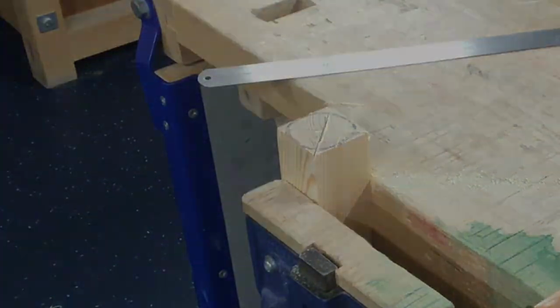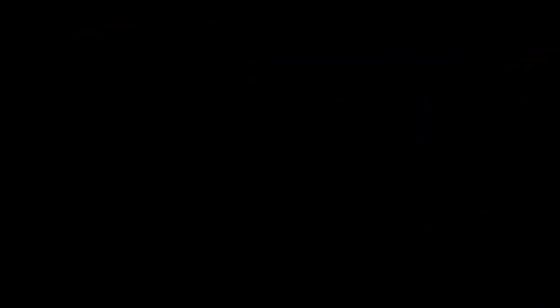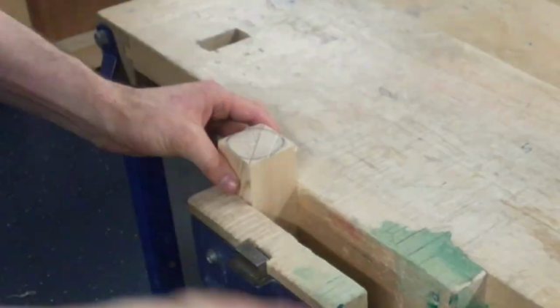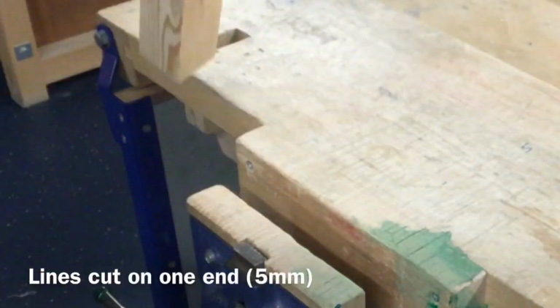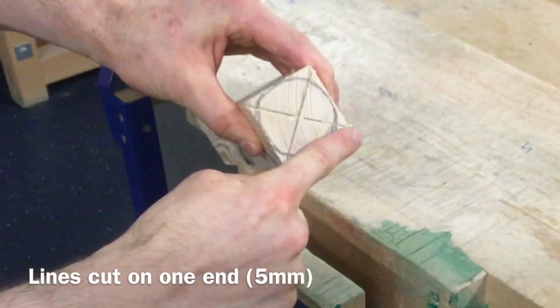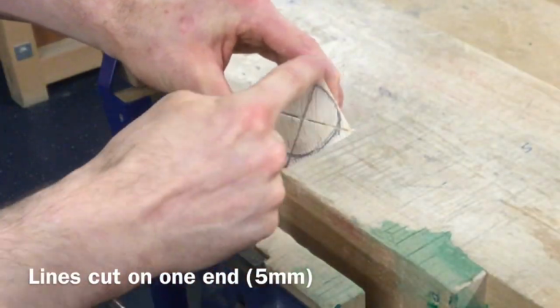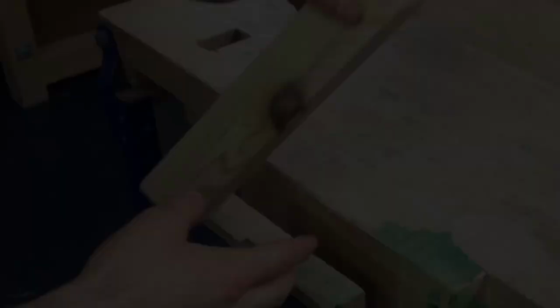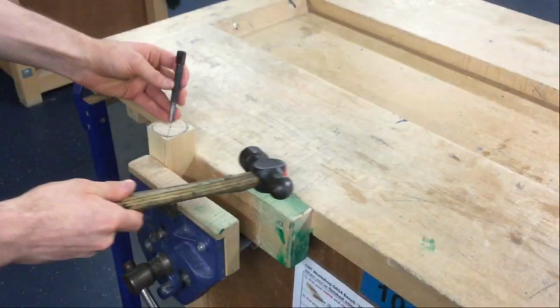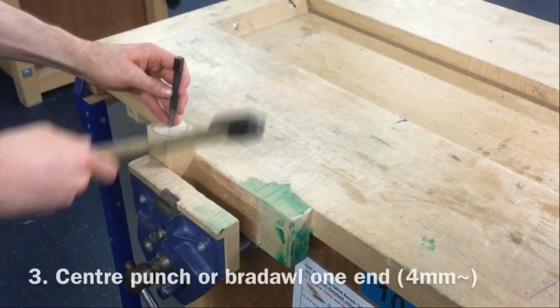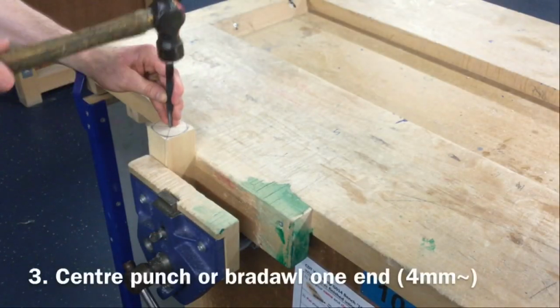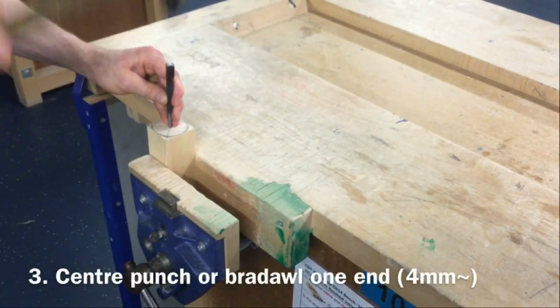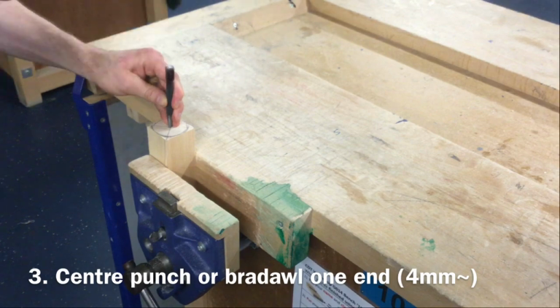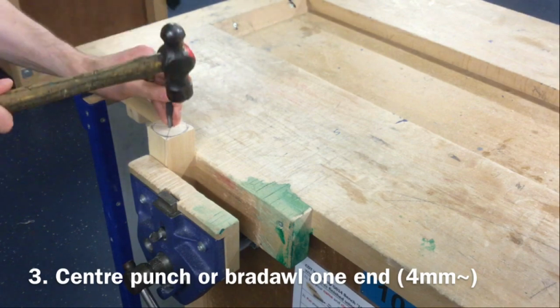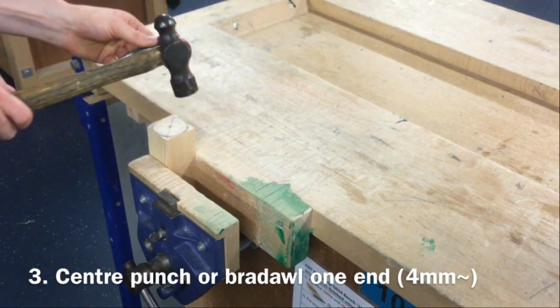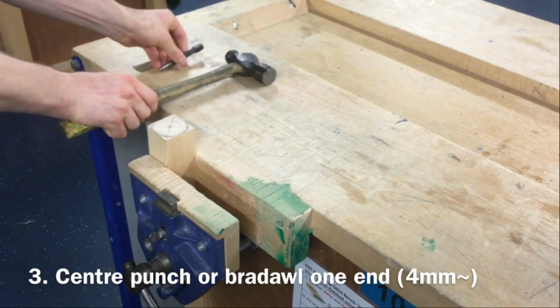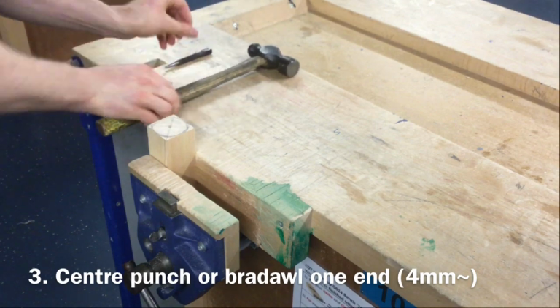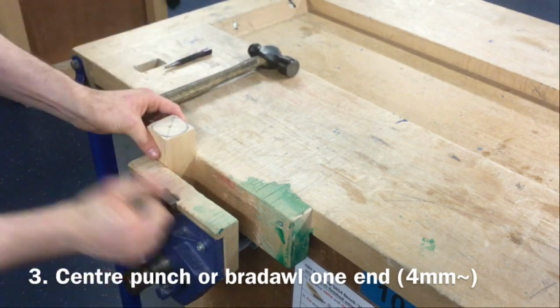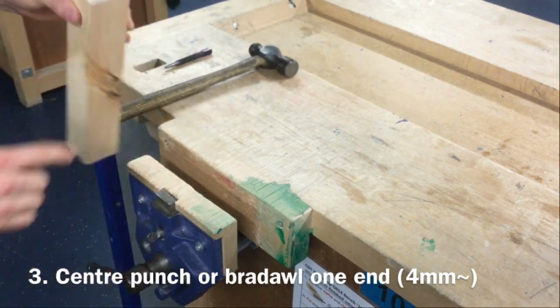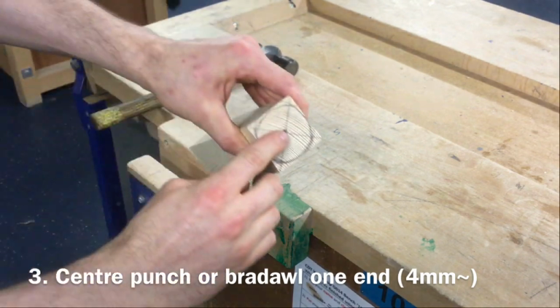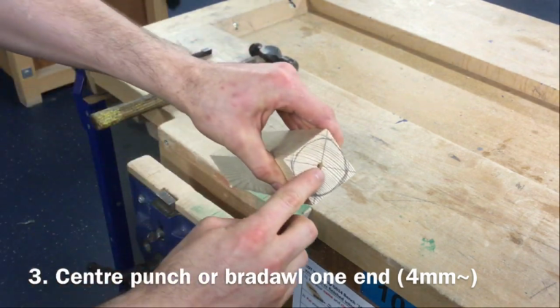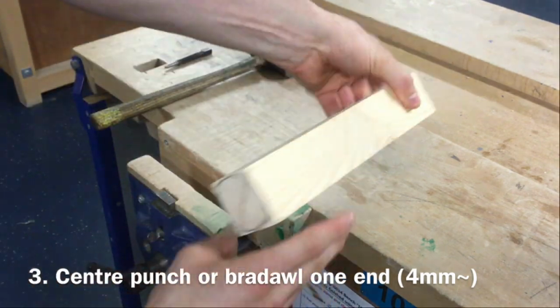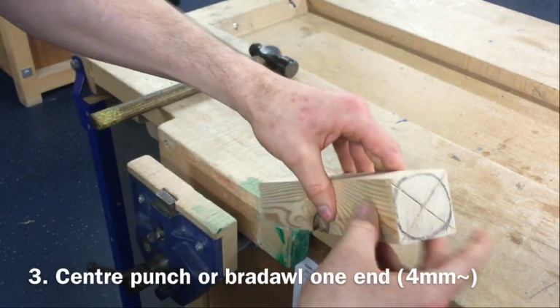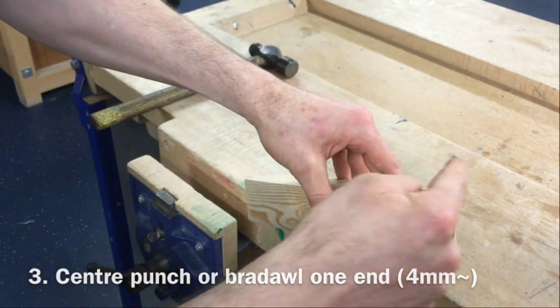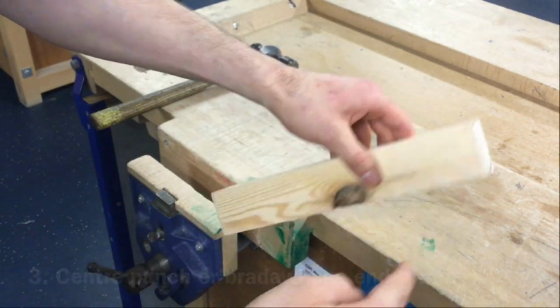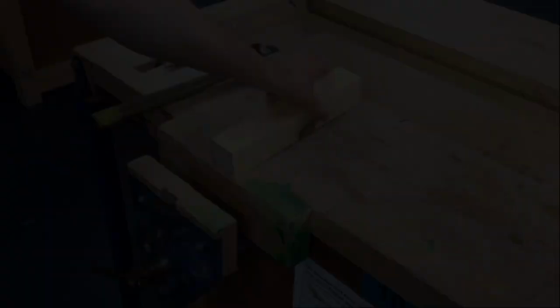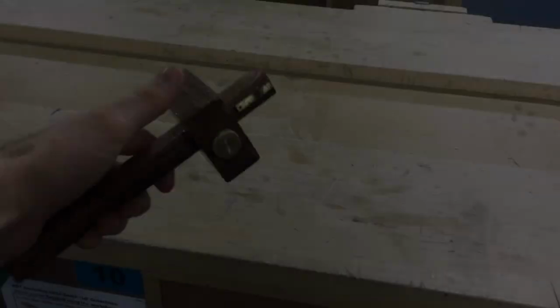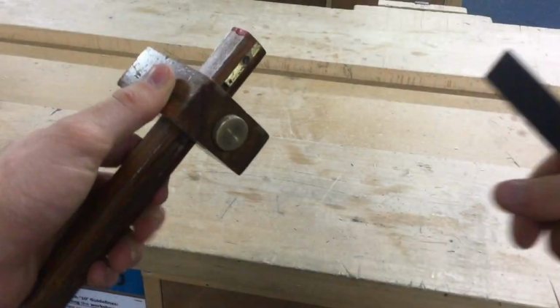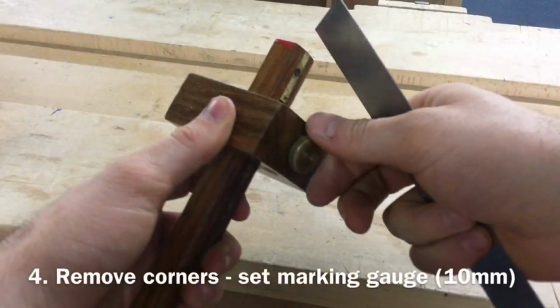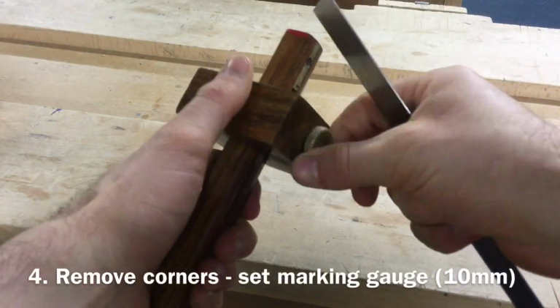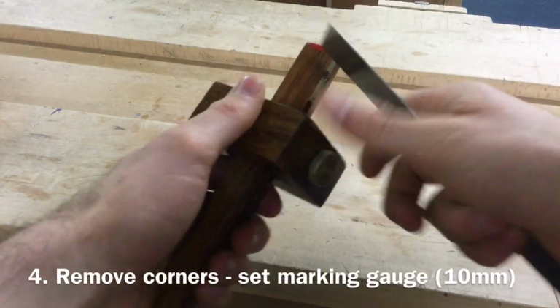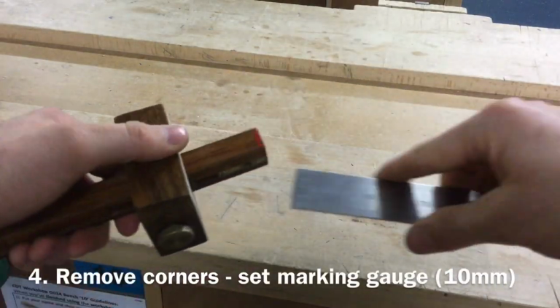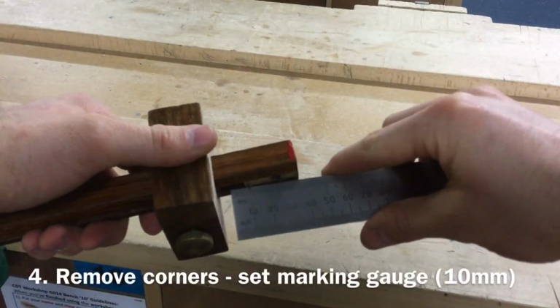The third step is to use a braddle or center punch and hammer to mark a point of about 4mm in depth on the end that's opposite to the one that is cut.